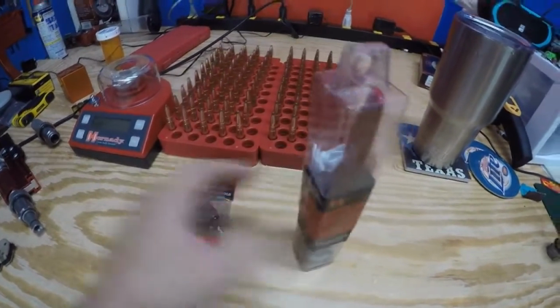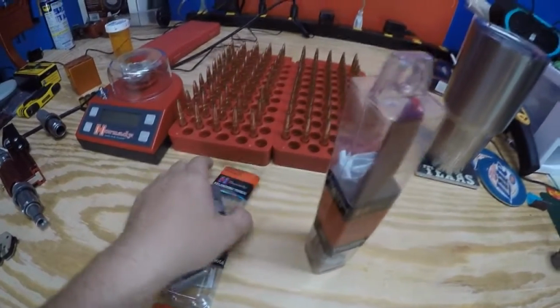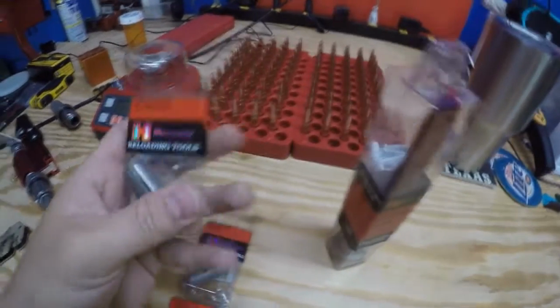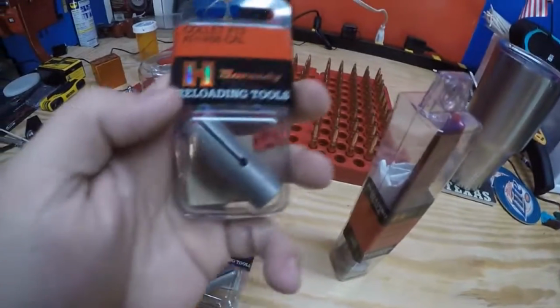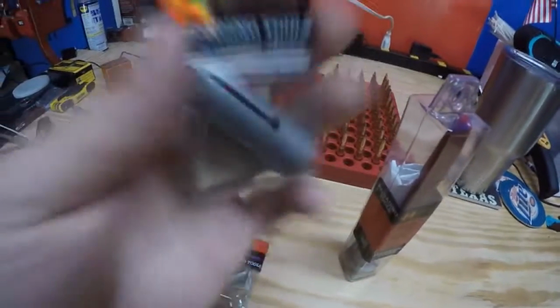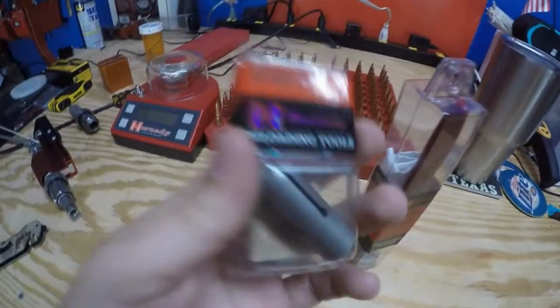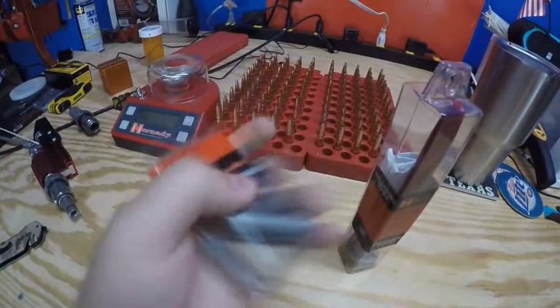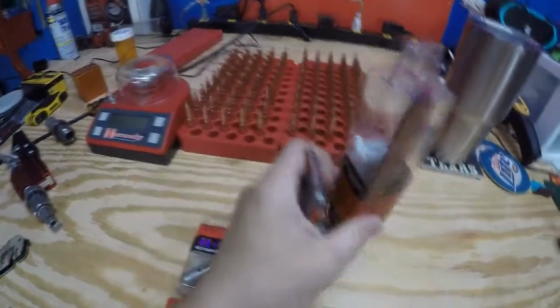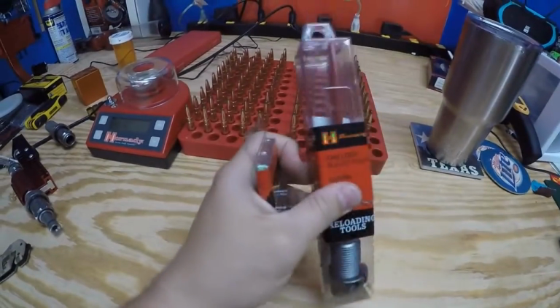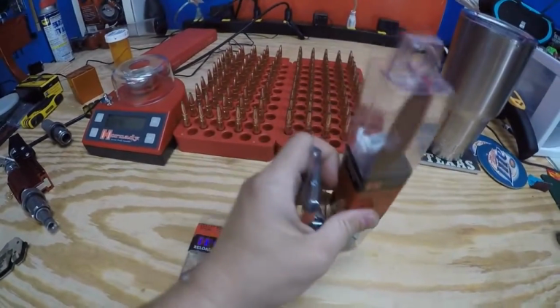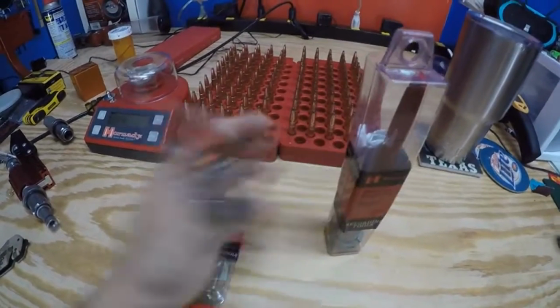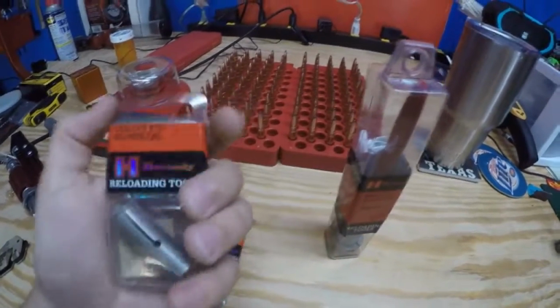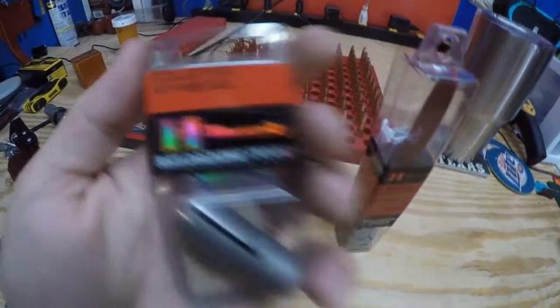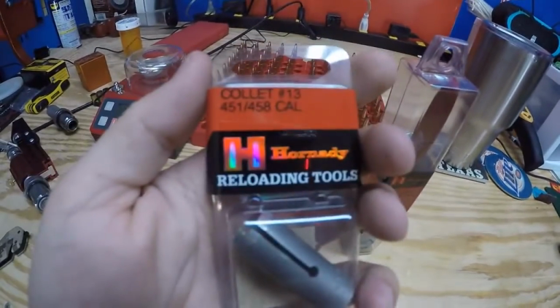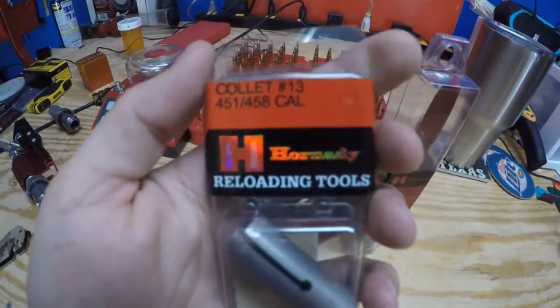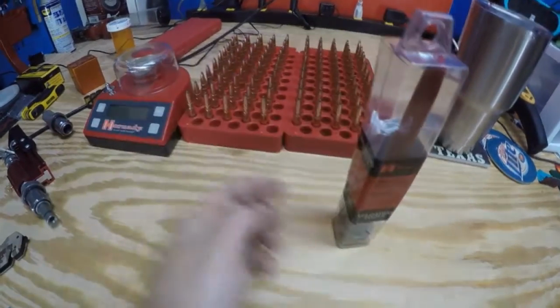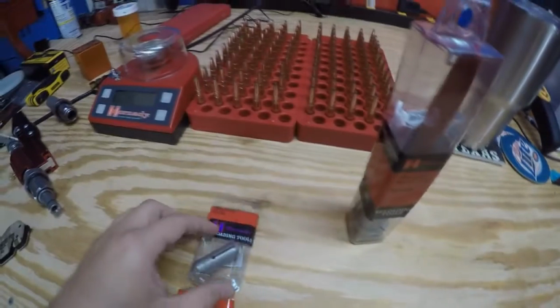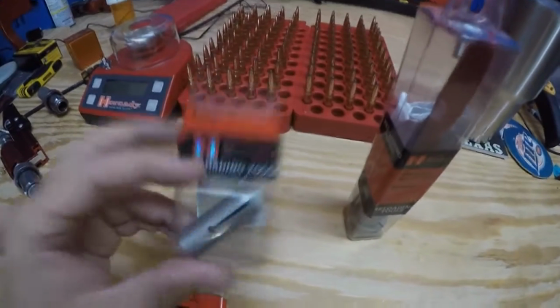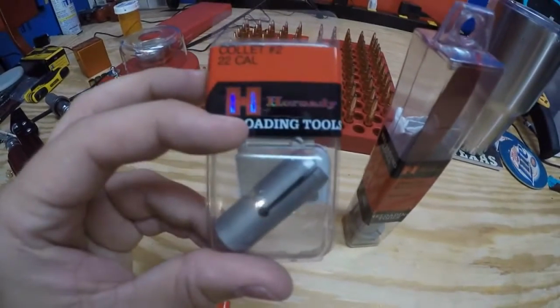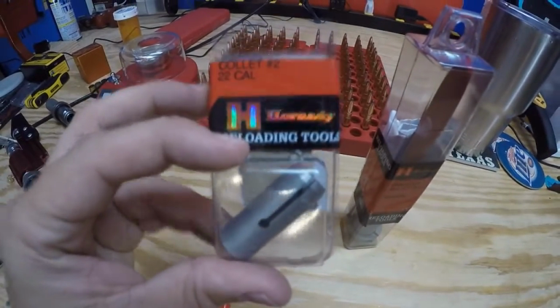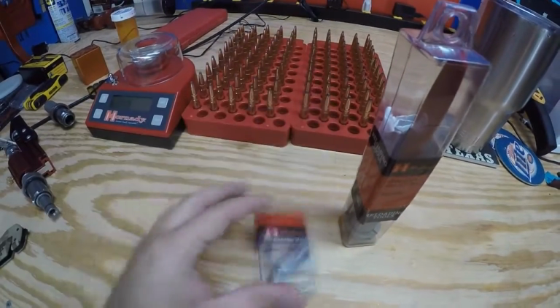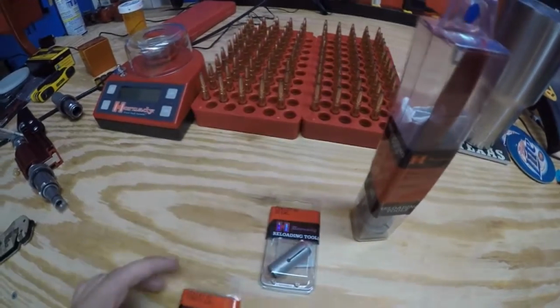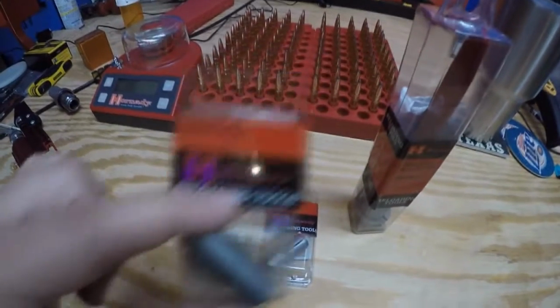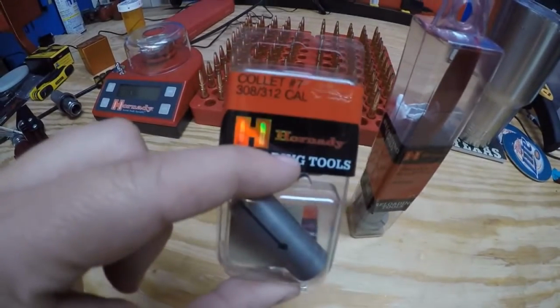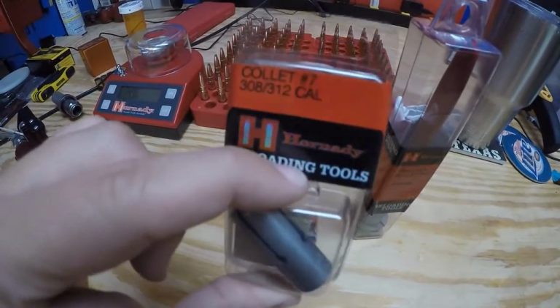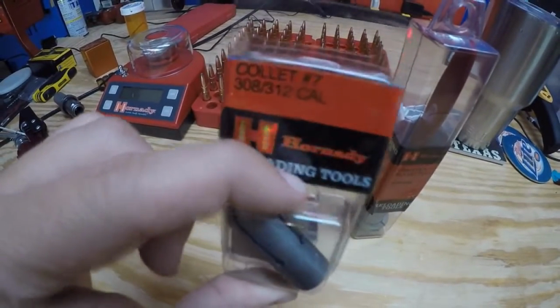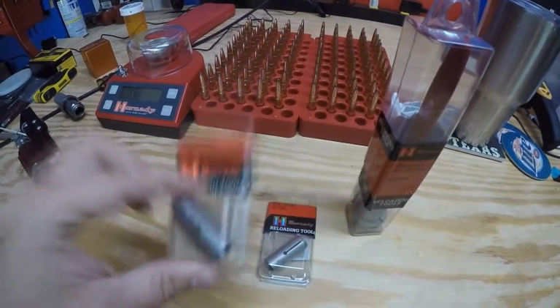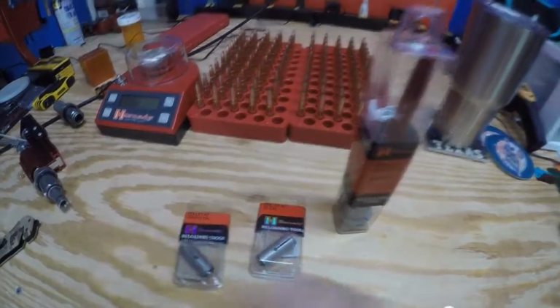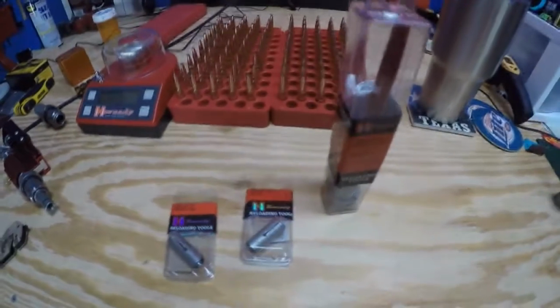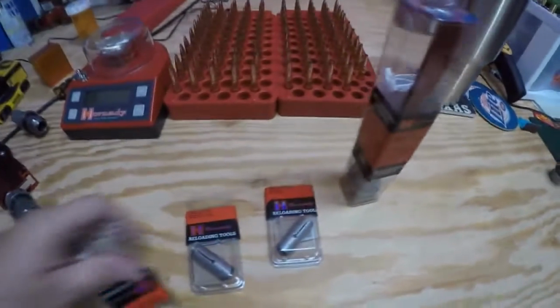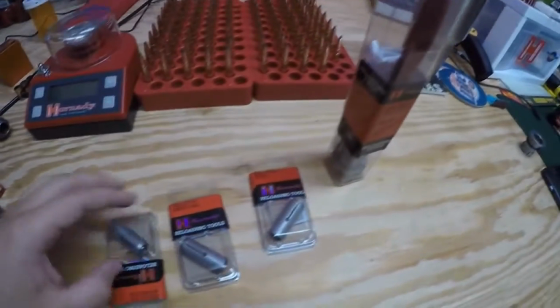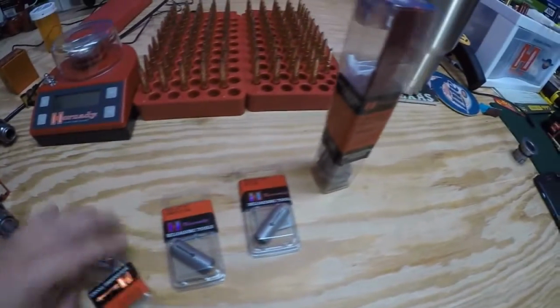I also bought a collet. It does not come with any — you'll need these. This one's for .45, this one's for .223, and this one's for .30 caliber .308. I still need to get one for 9mm.